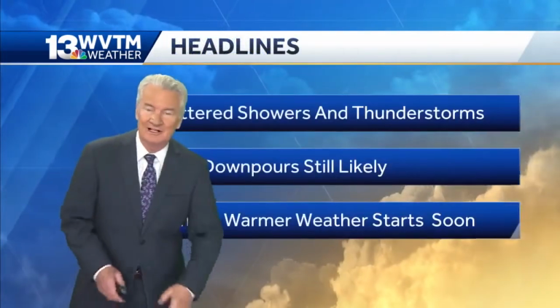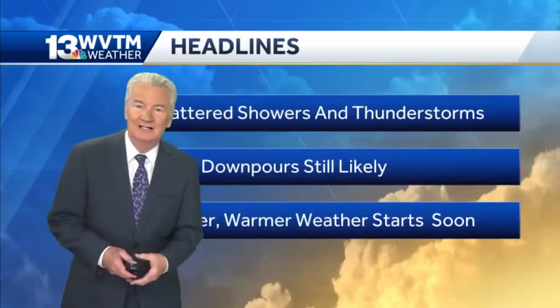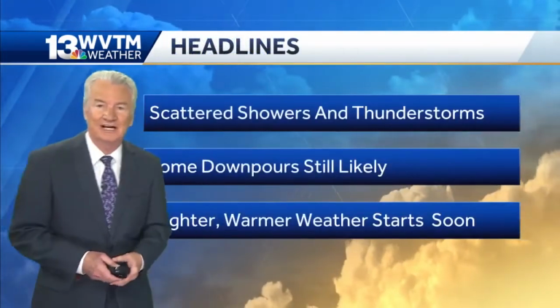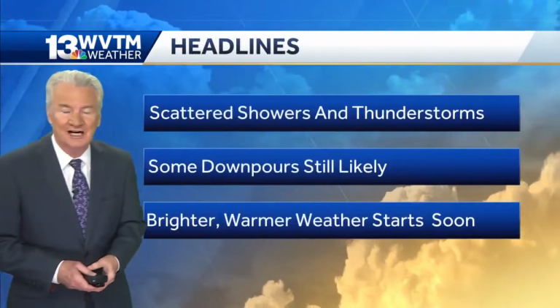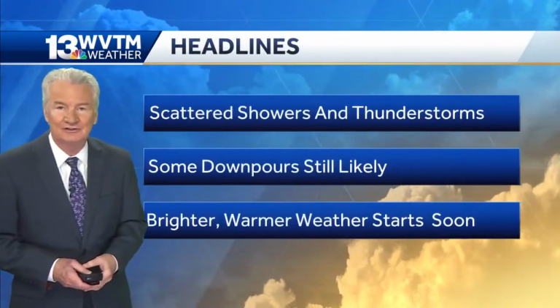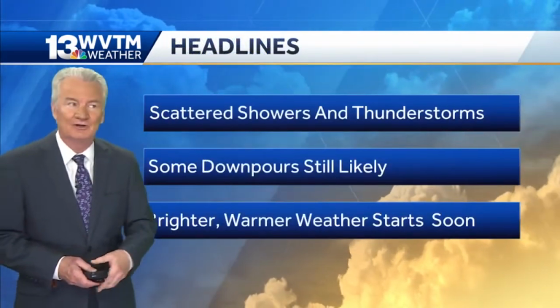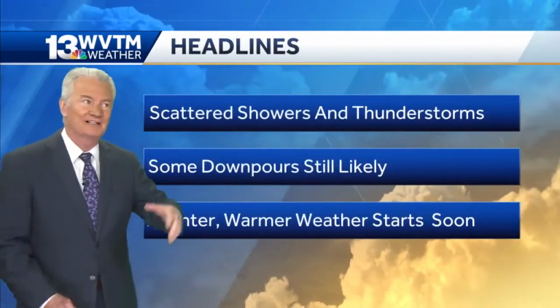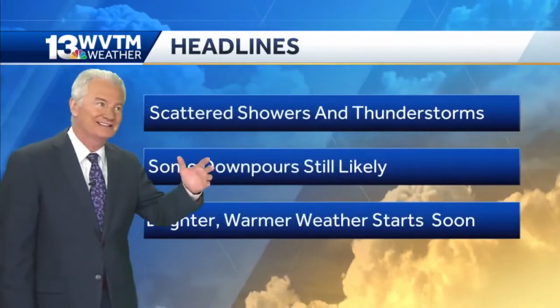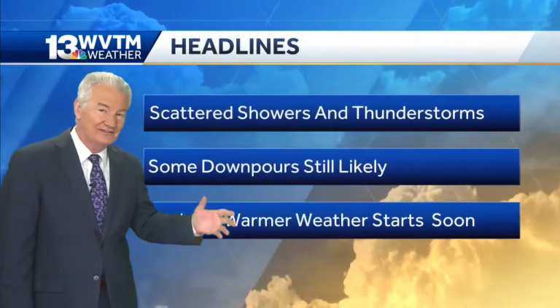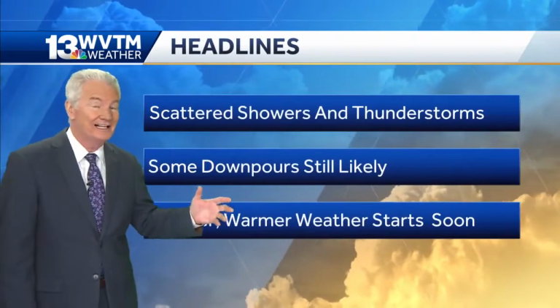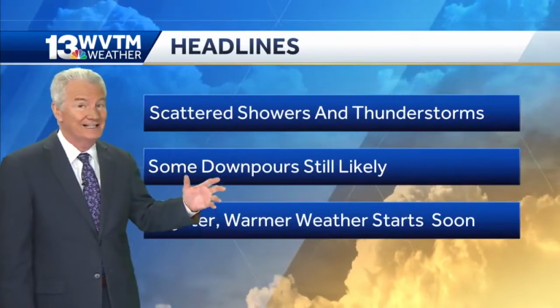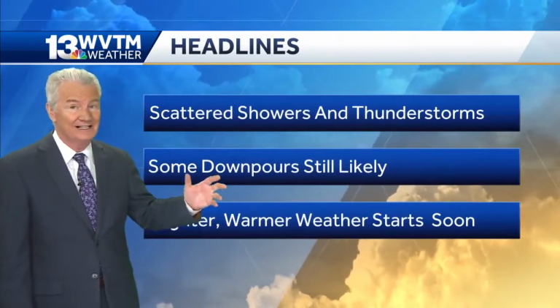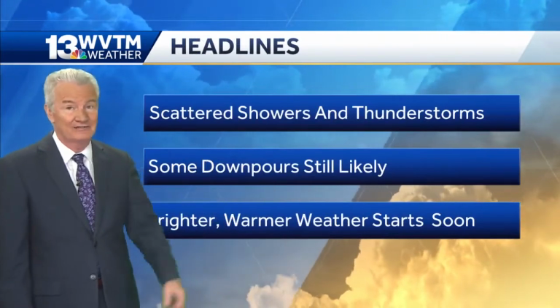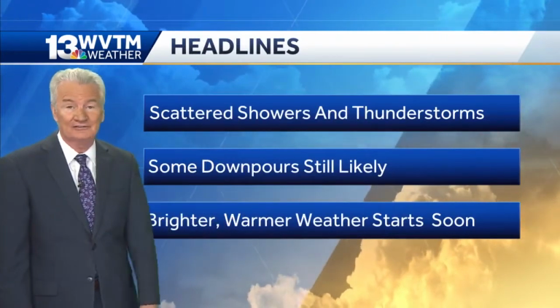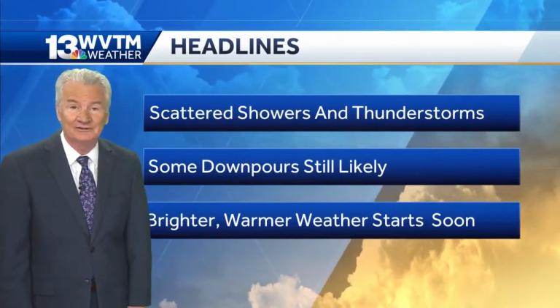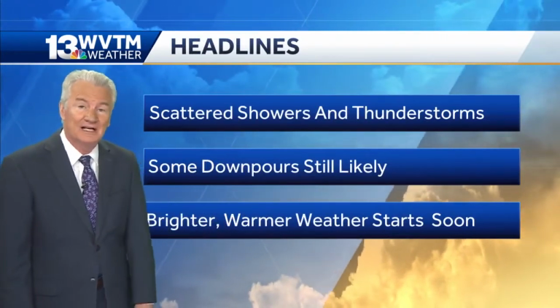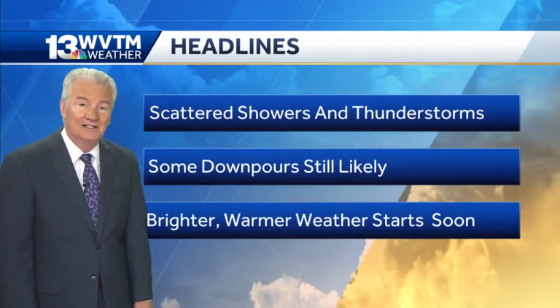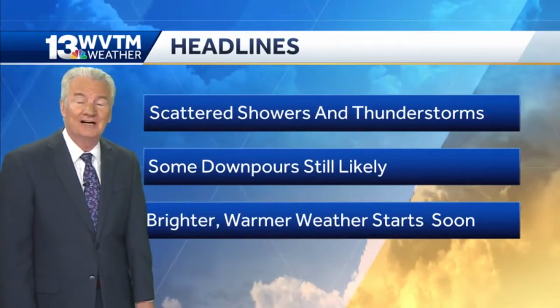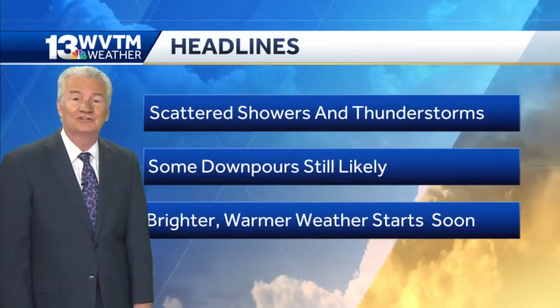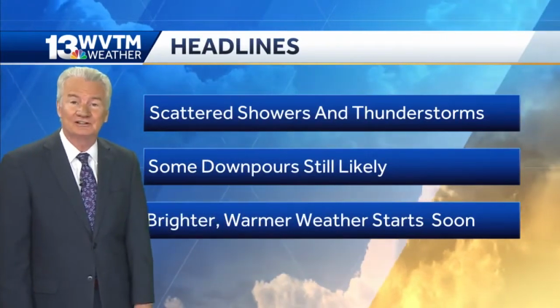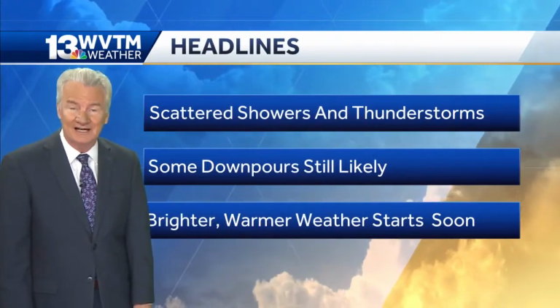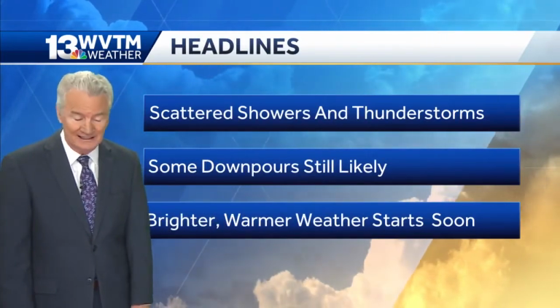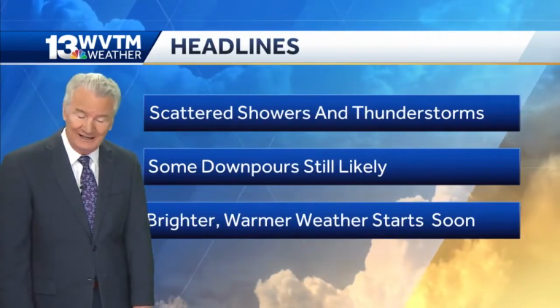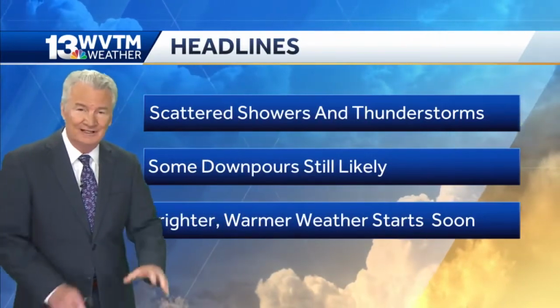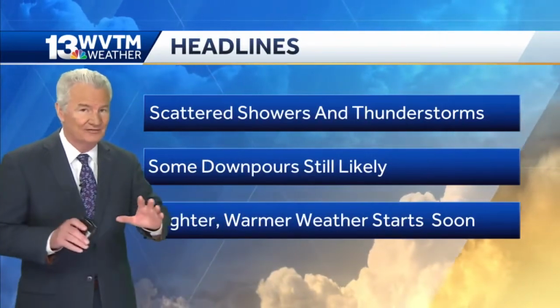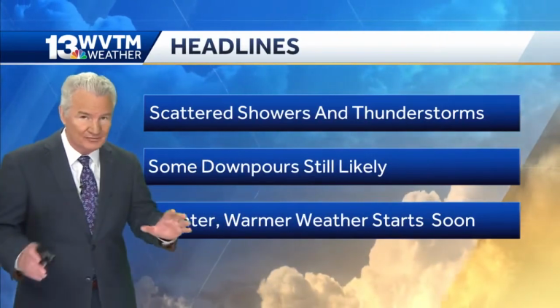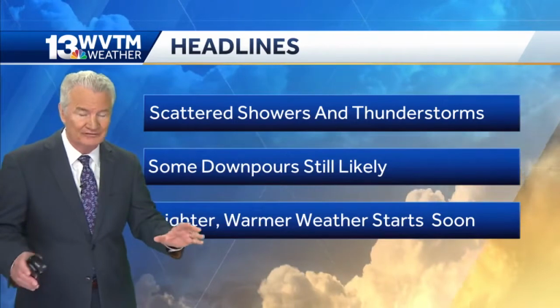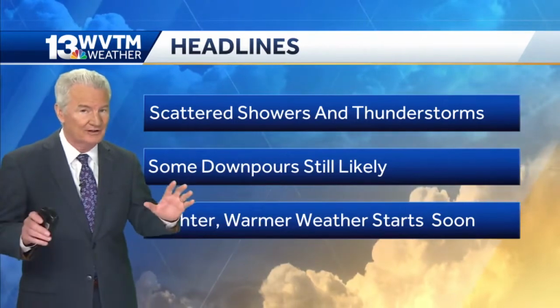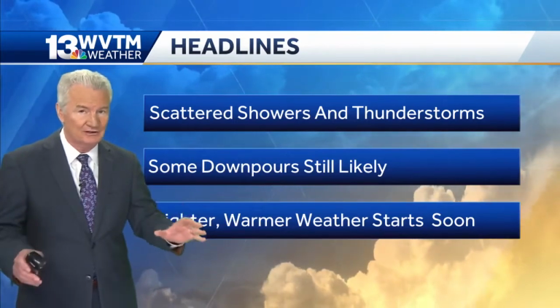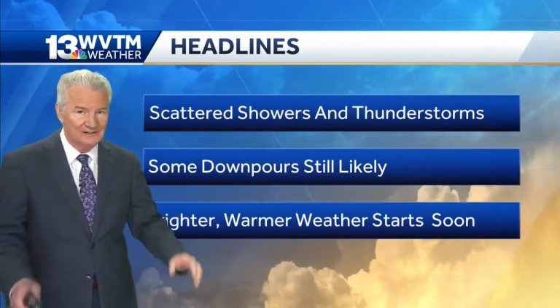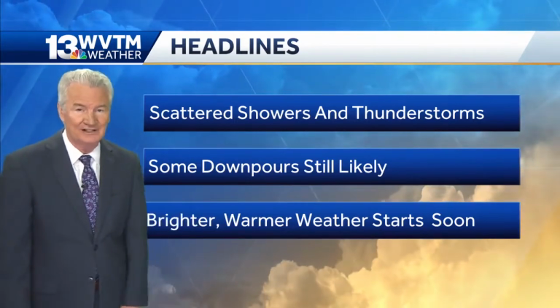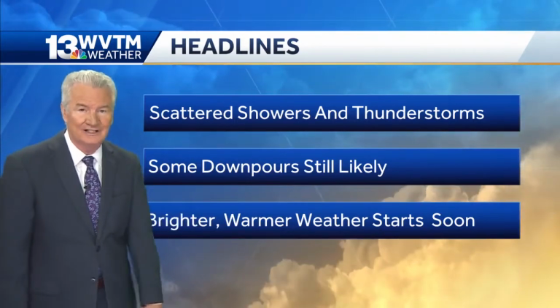Weather headlines: scattered showers and storms. That'll be this evening and again the next several afternoons. Some downpours still likely, and I can't rule out some very brief, very localized flash flooding.